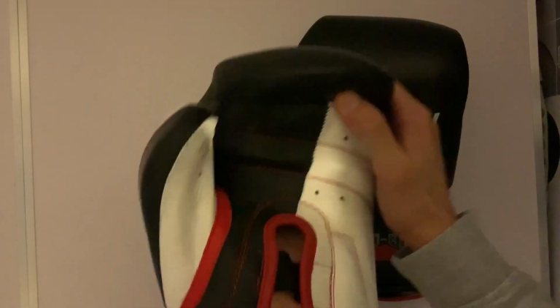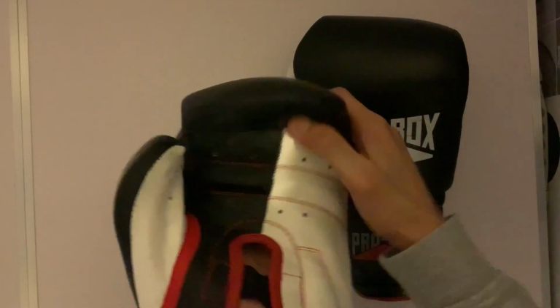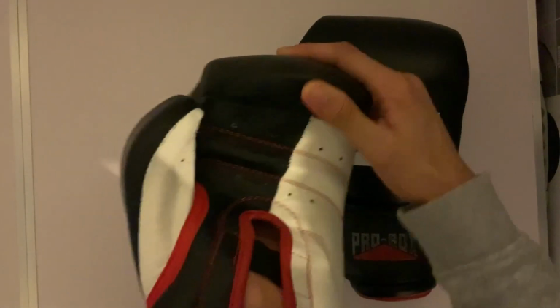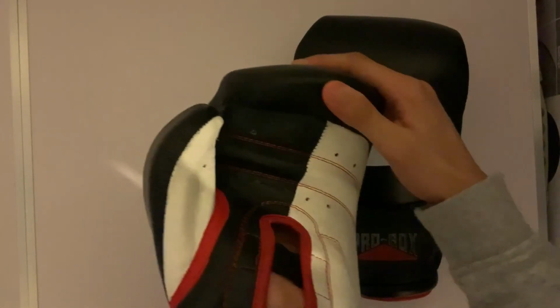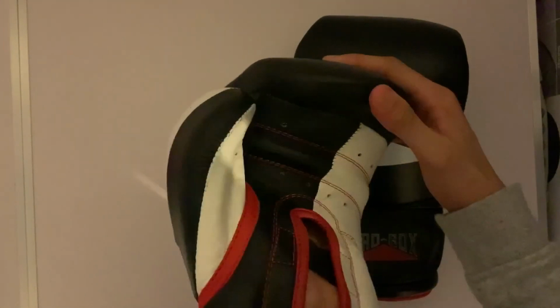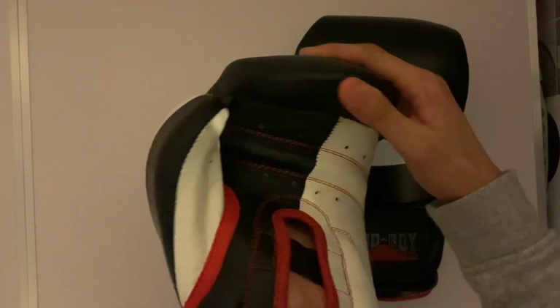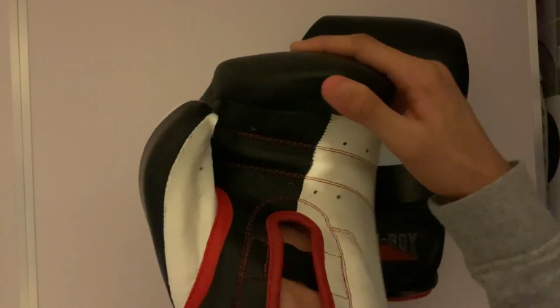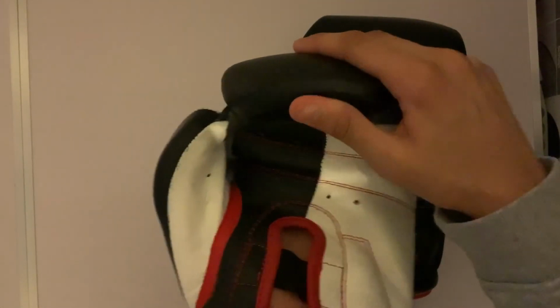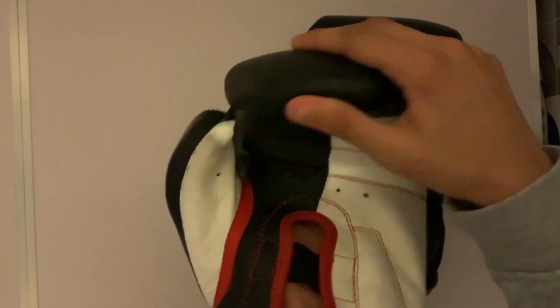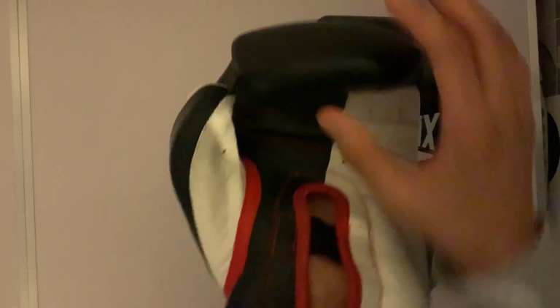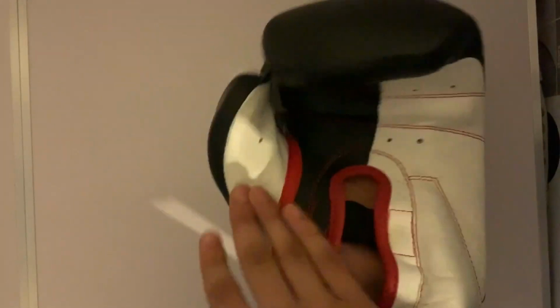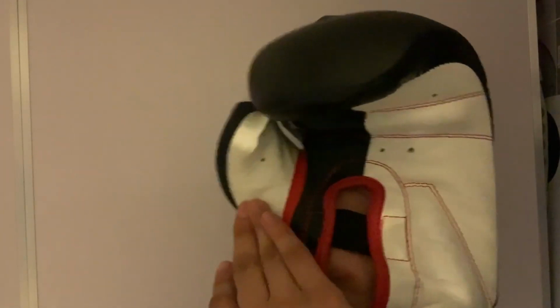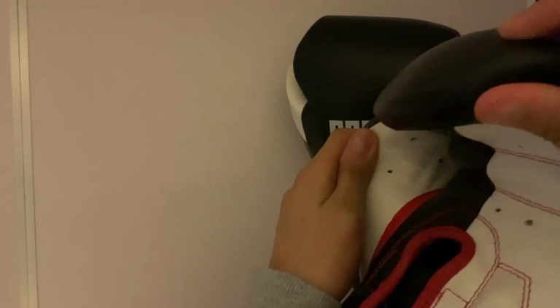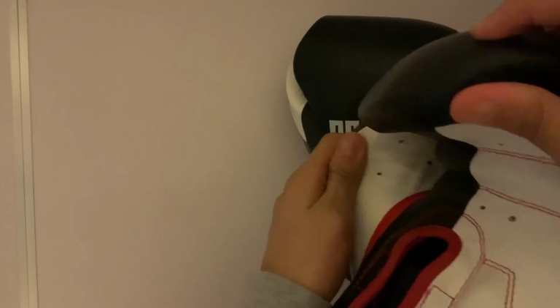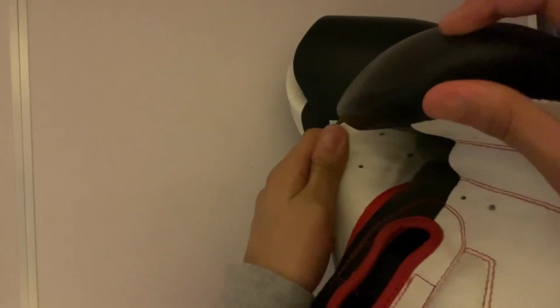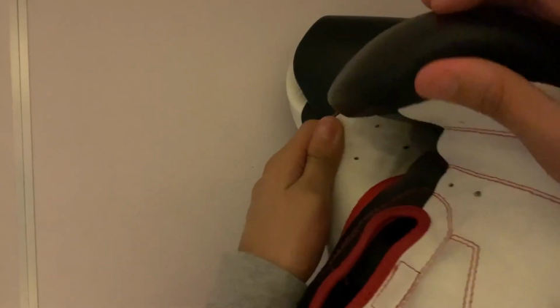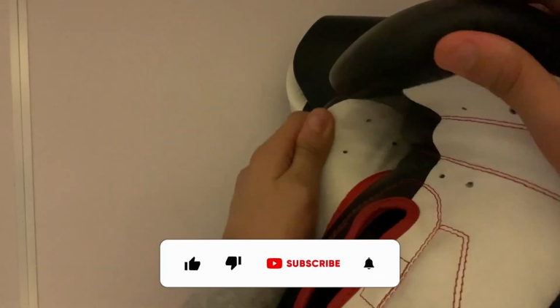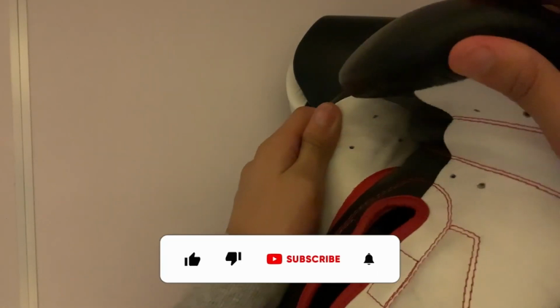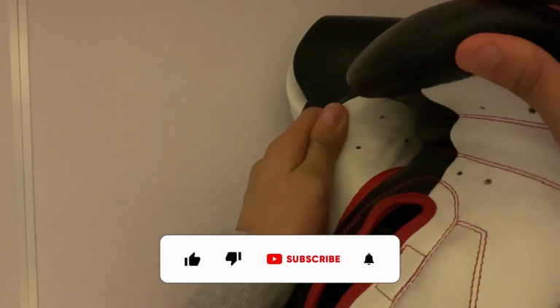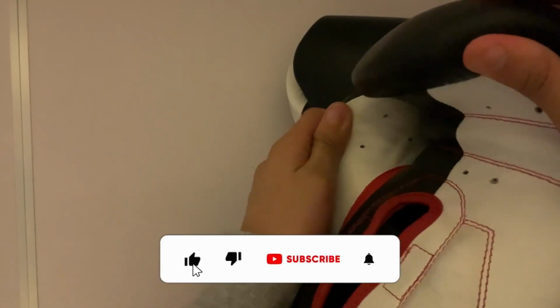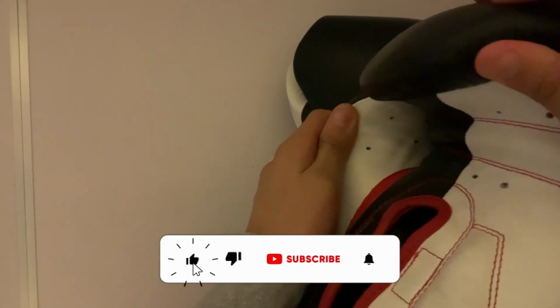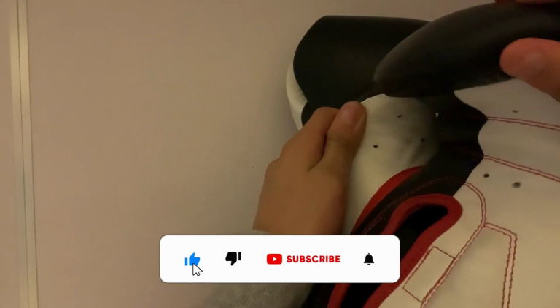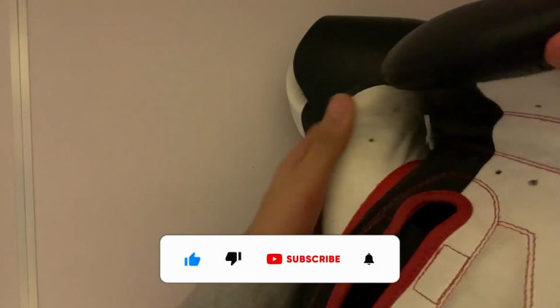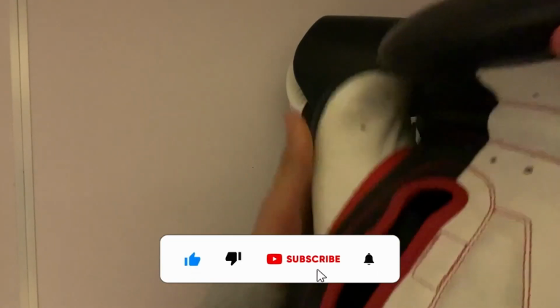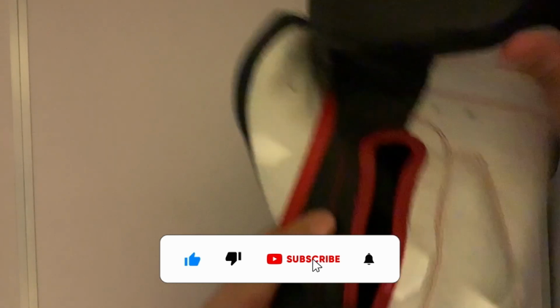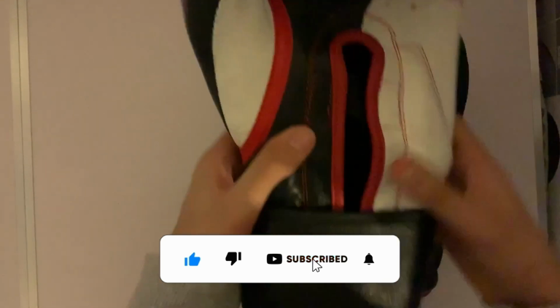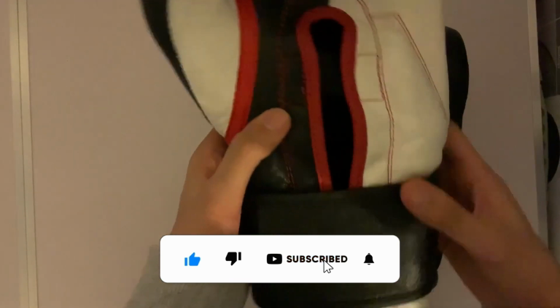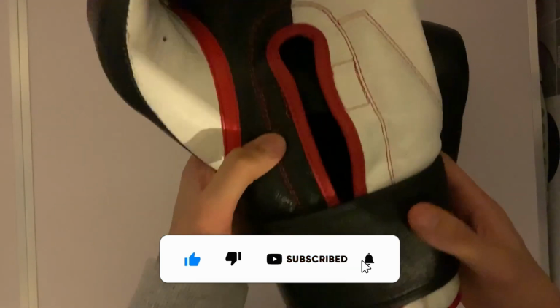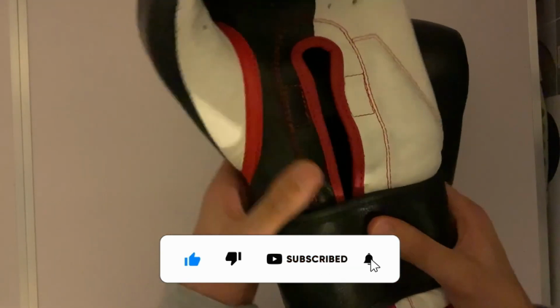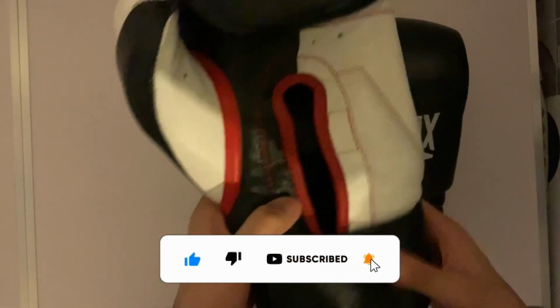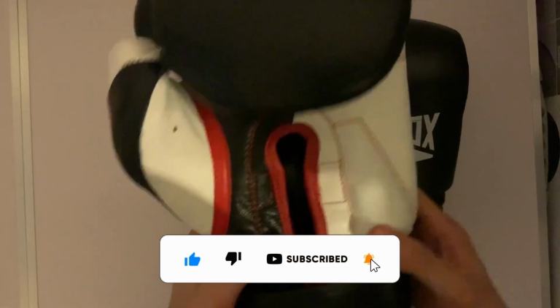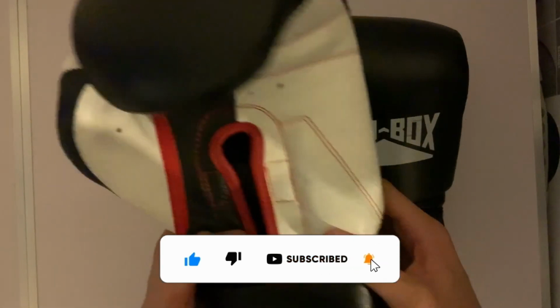There are 4 ventilation holes above and below the grip bar, and 3 ventilation holes under the thumb. Good stitching all the way around.